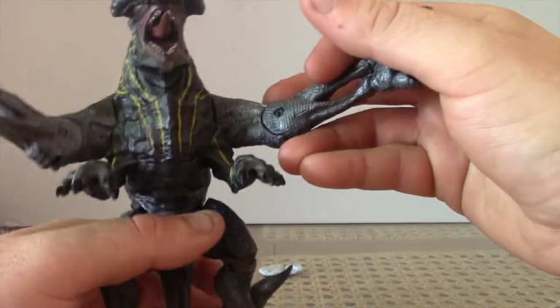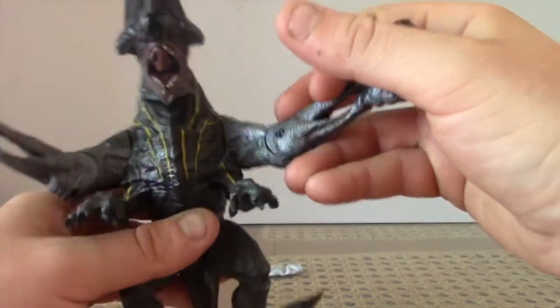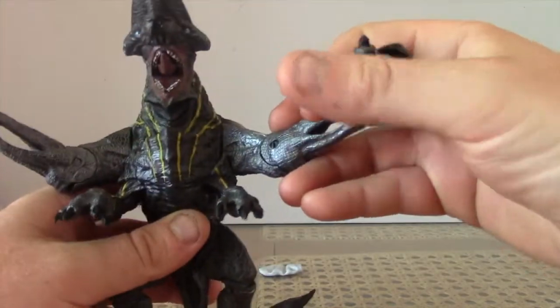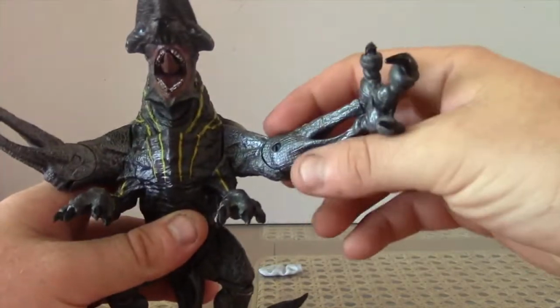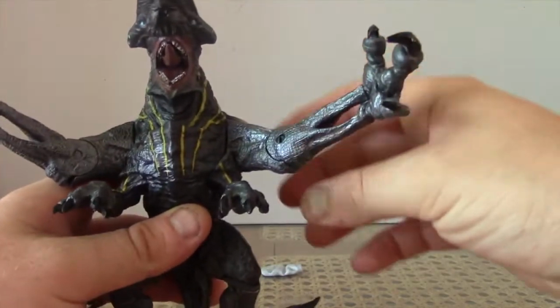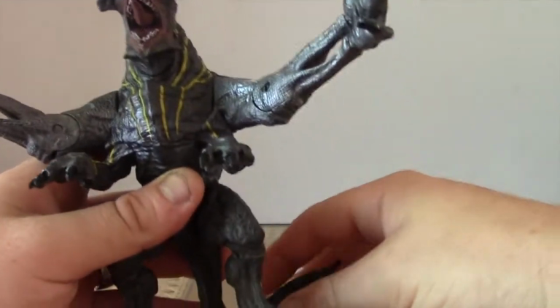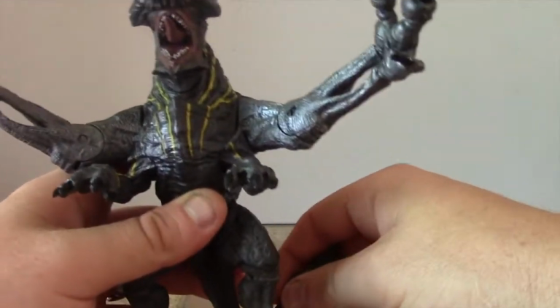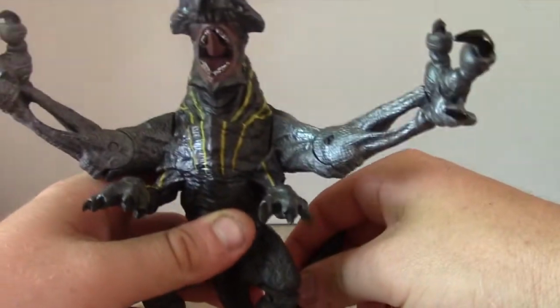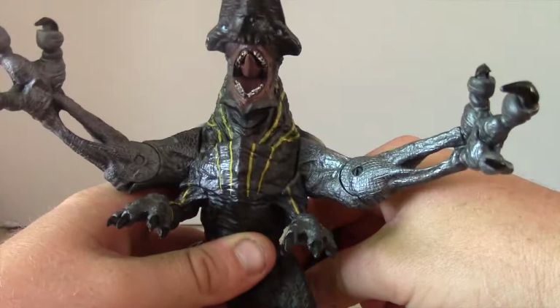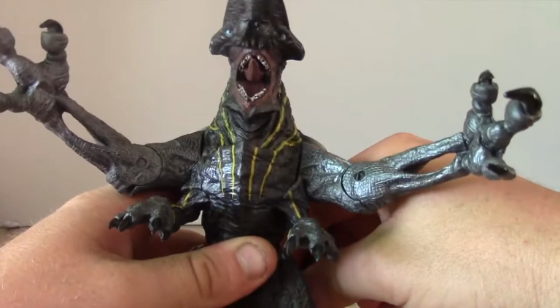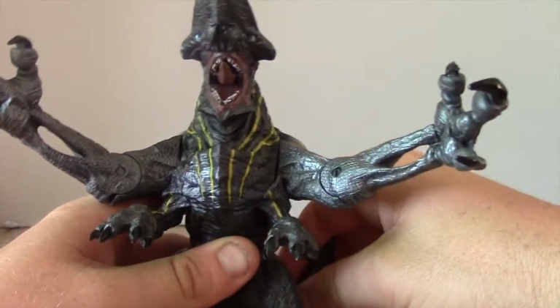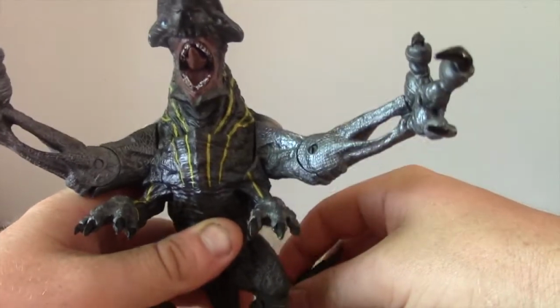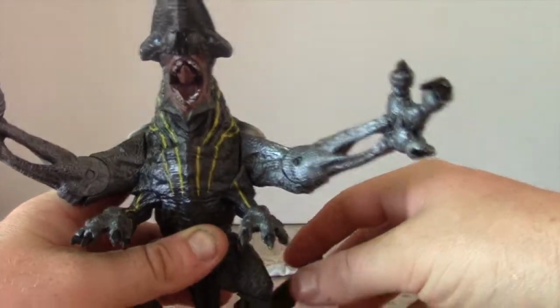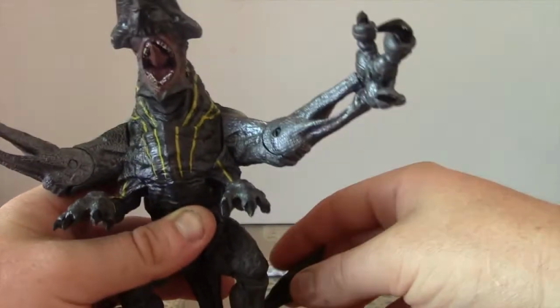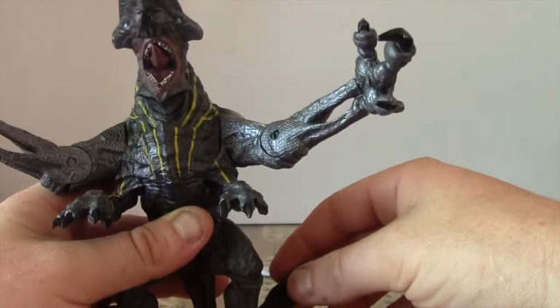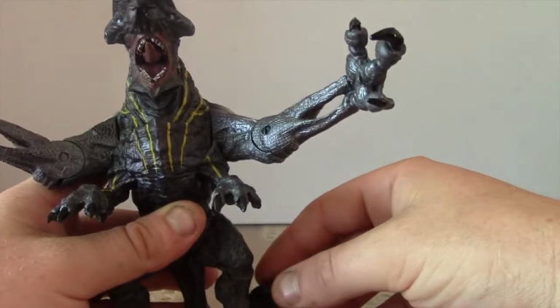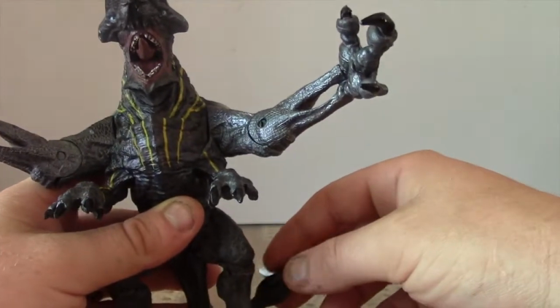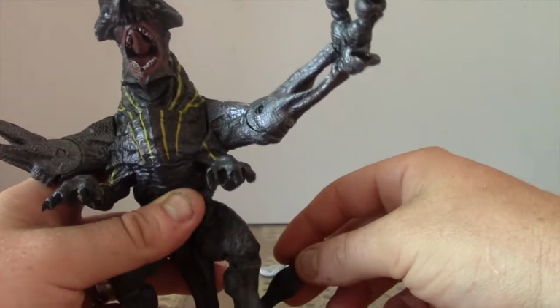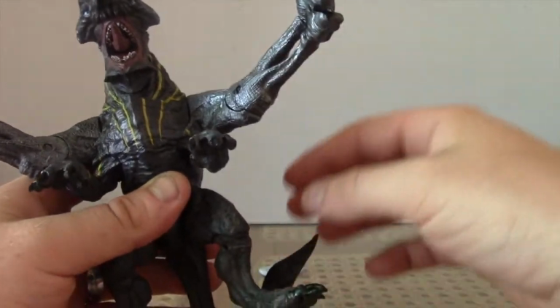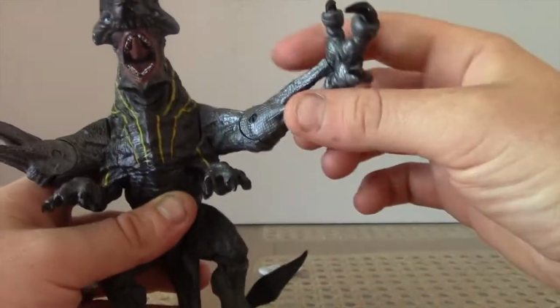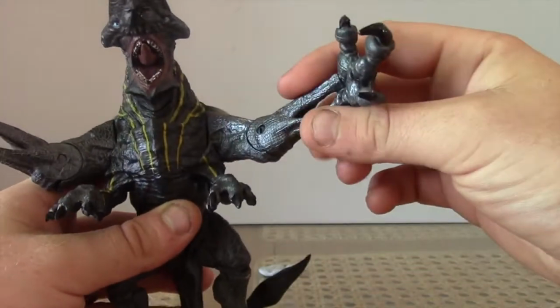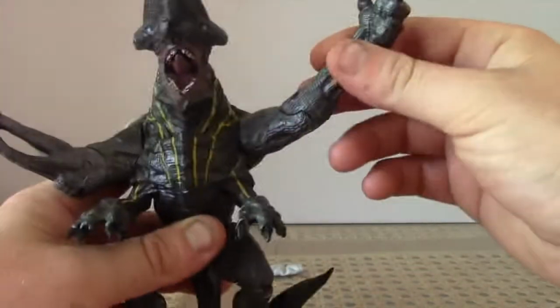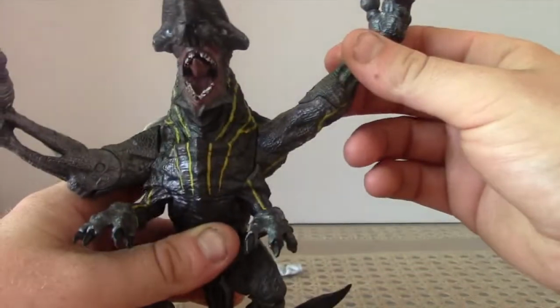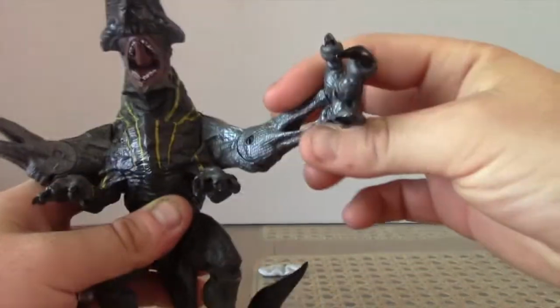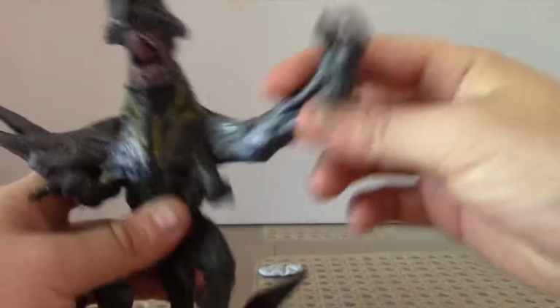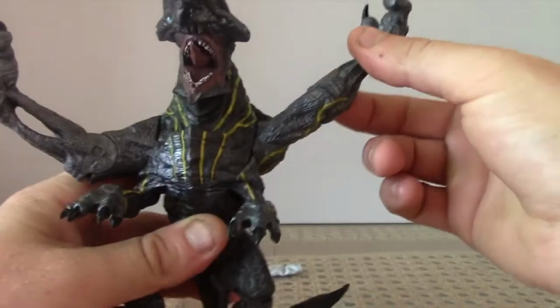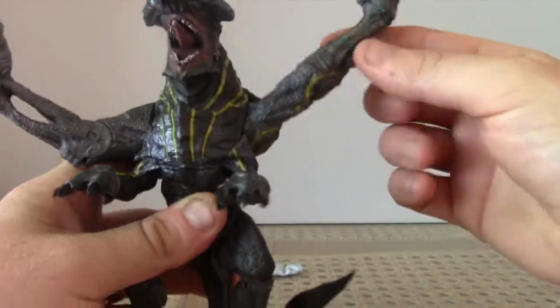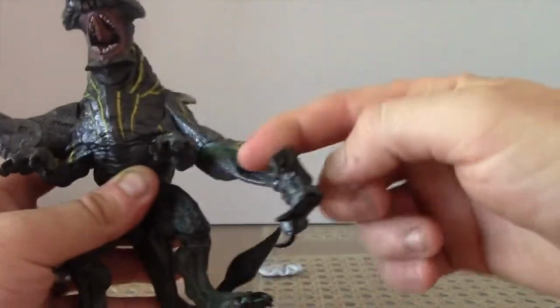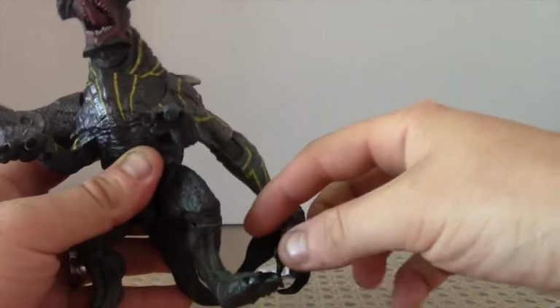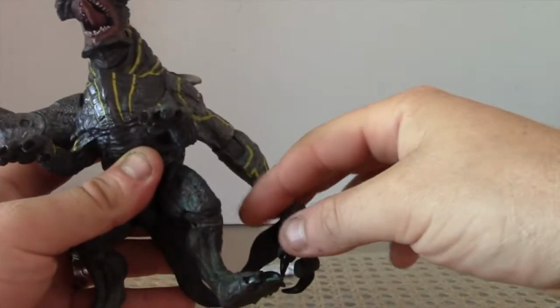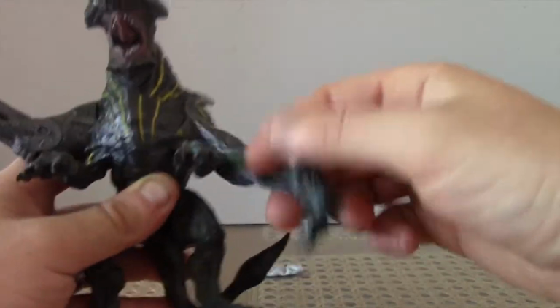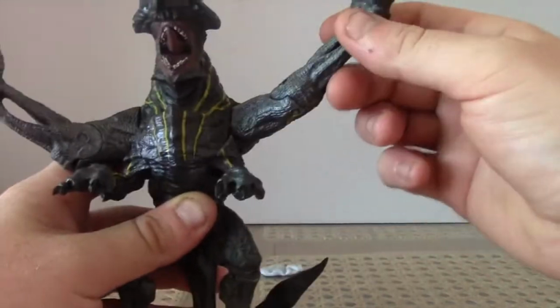Articulation is pretty okay — it's good, but it's not great.